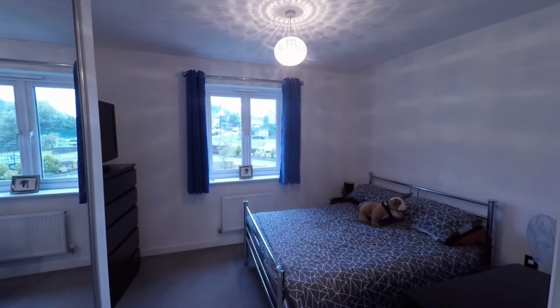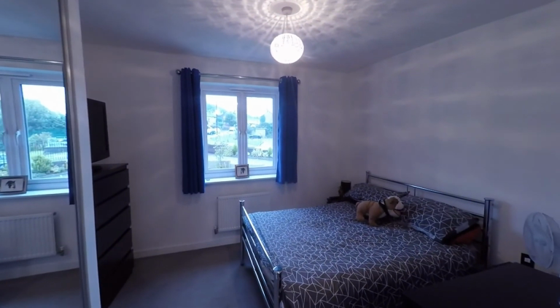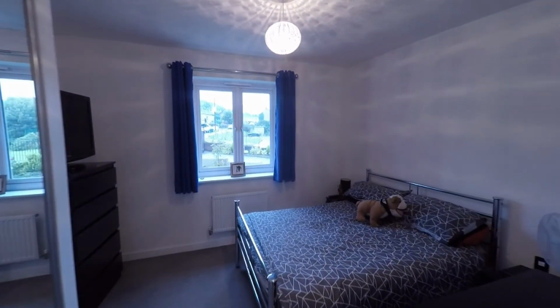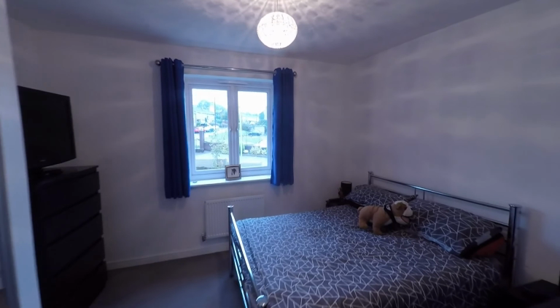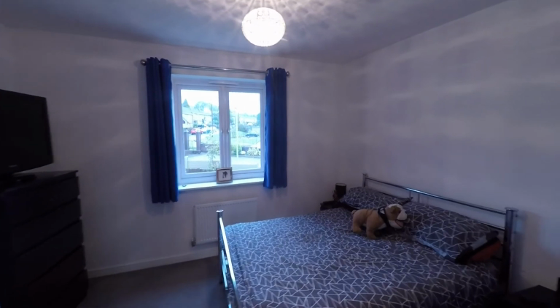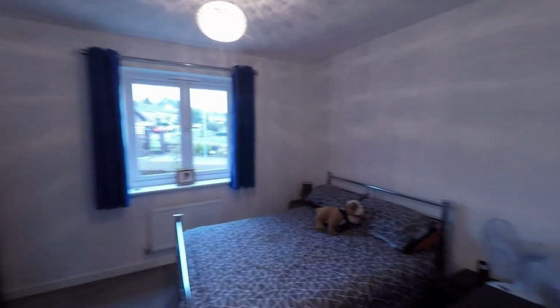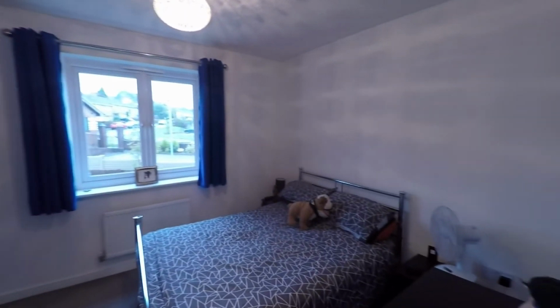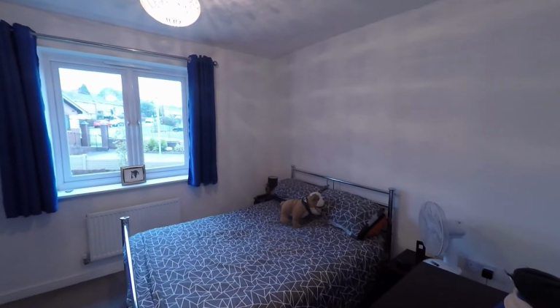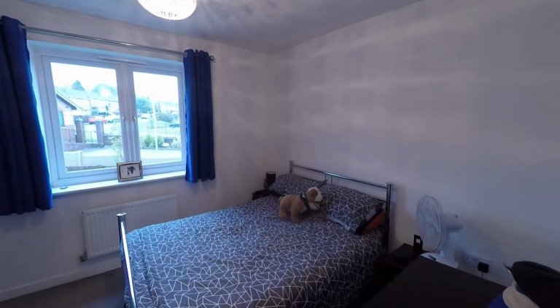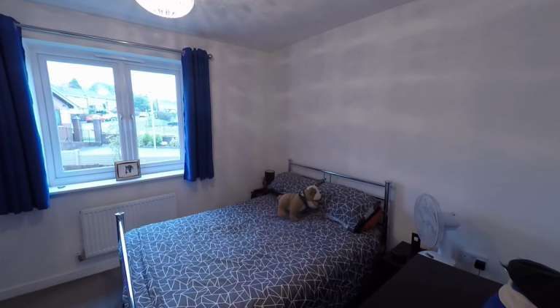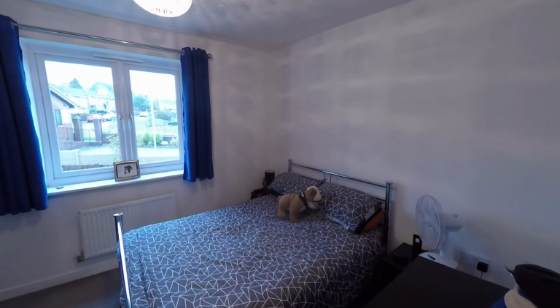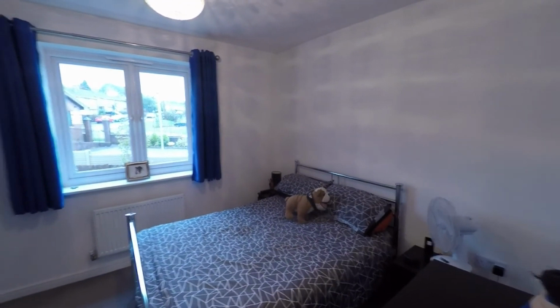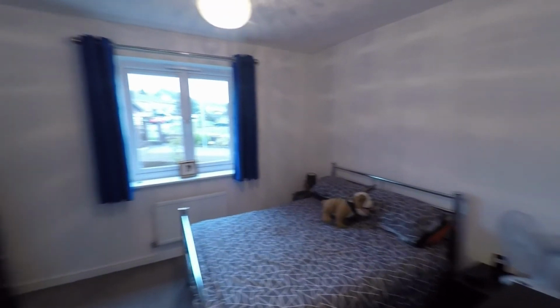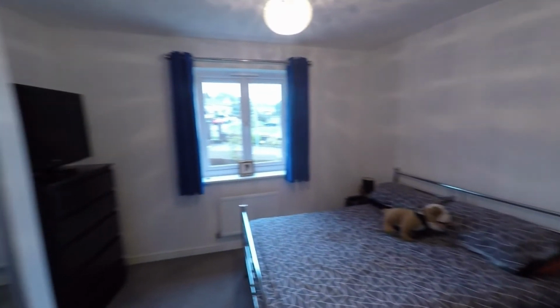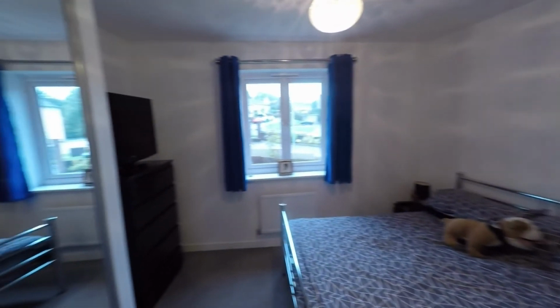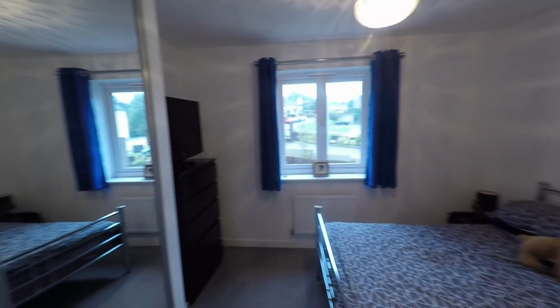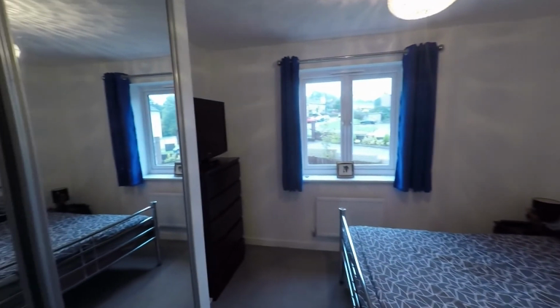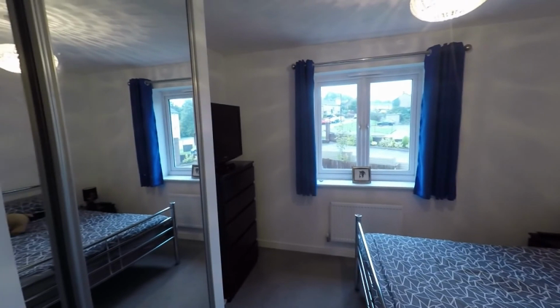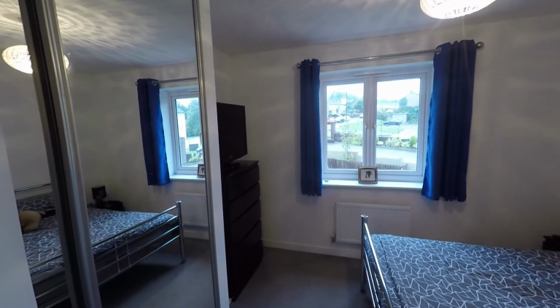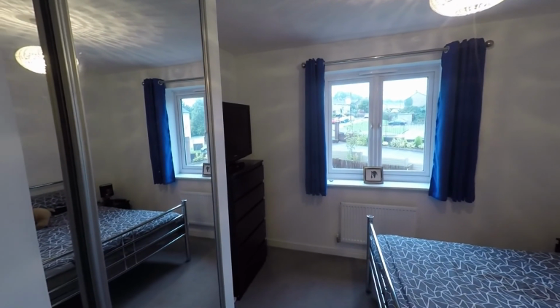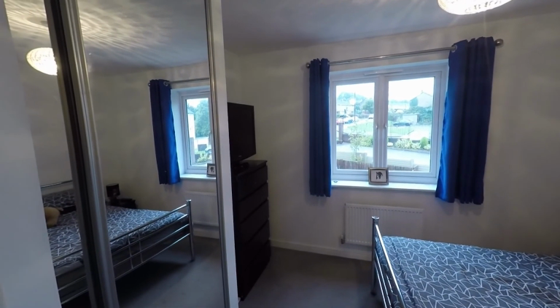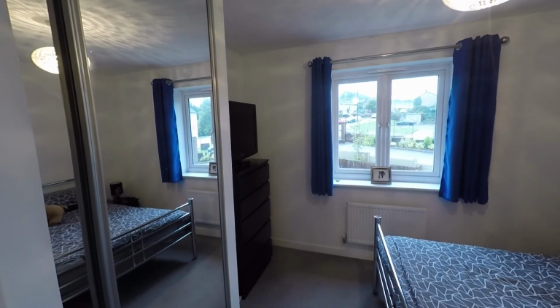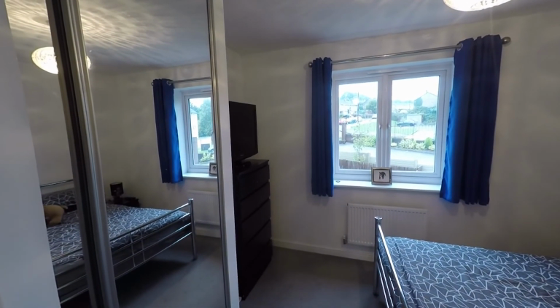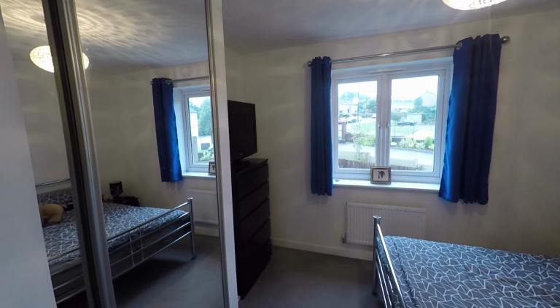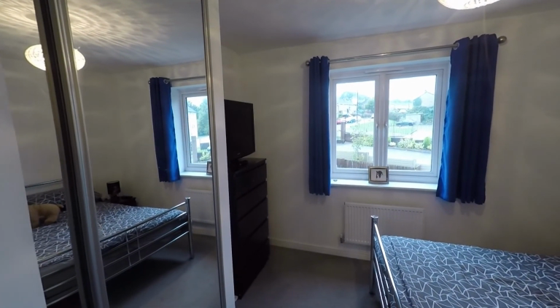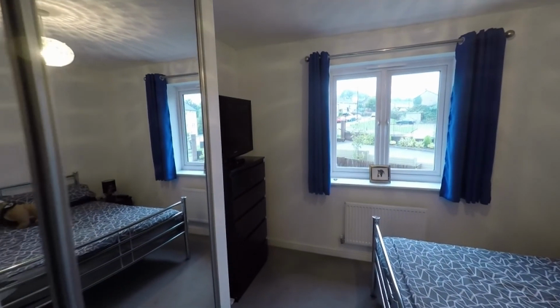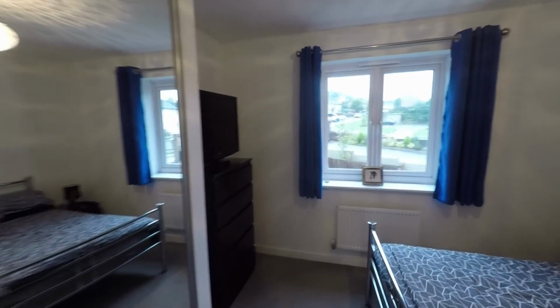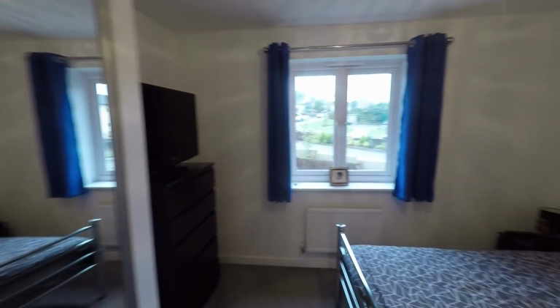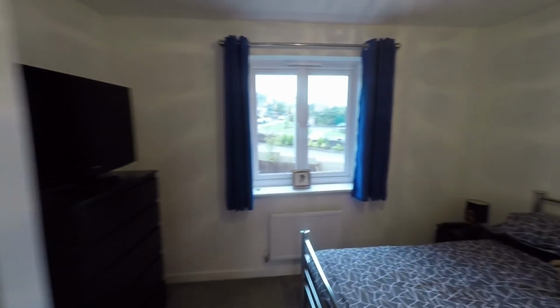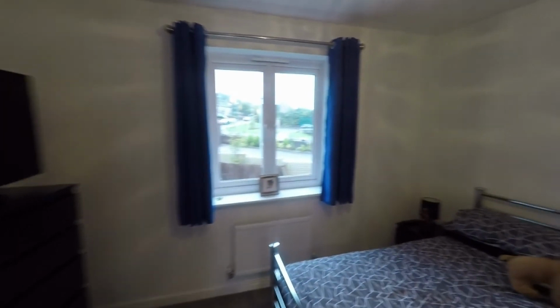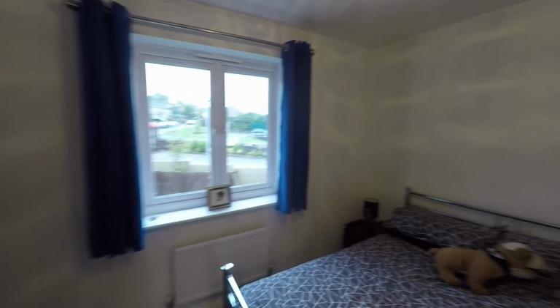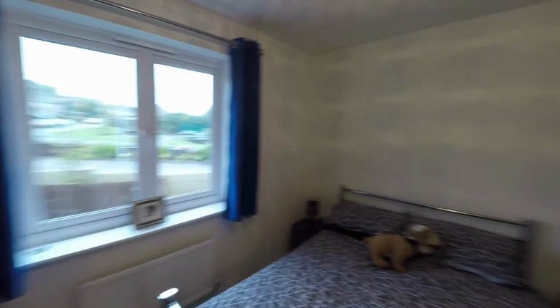Back across the landing to last but certainly not least, we have another great size double room with plenty of space for a double or even king-size bed. We also have built-in wardrobes with full-length mirrored sliding doors, making this a very comfortable double bedroom.